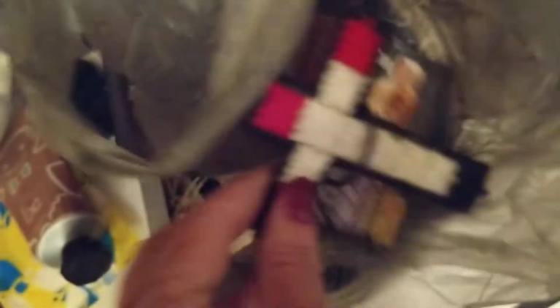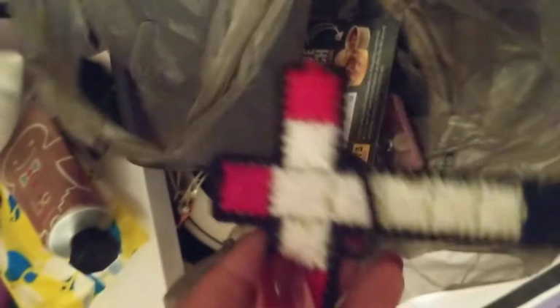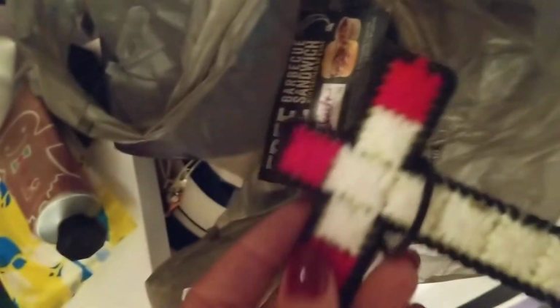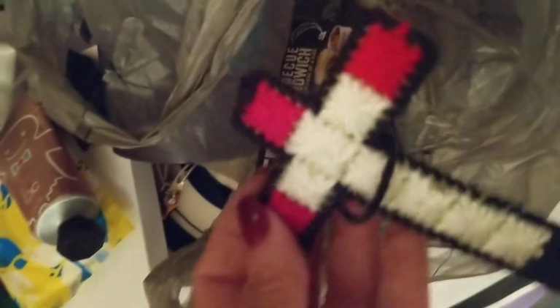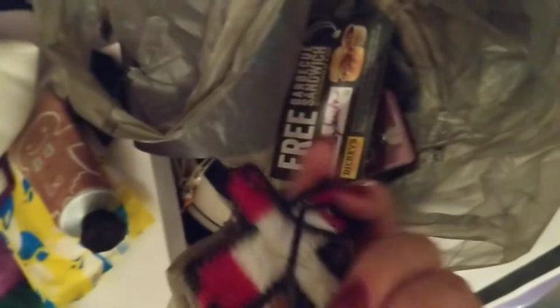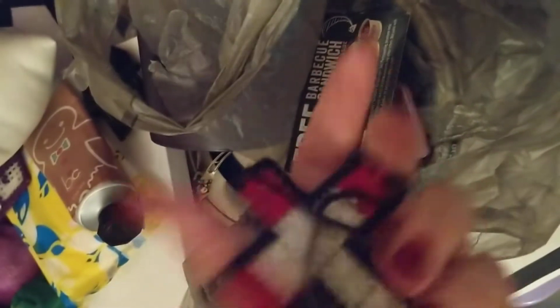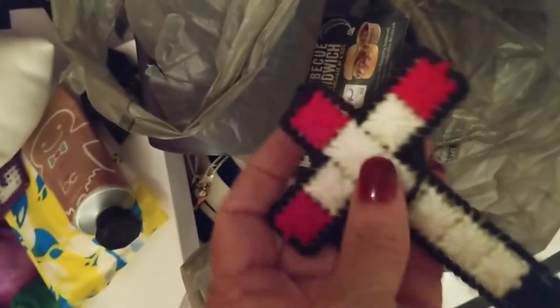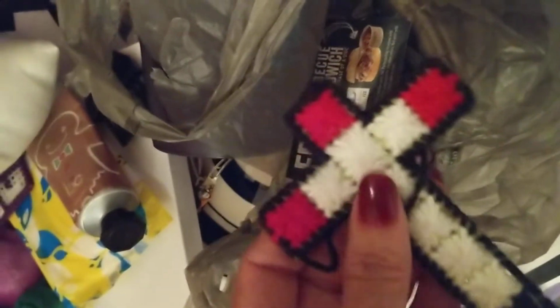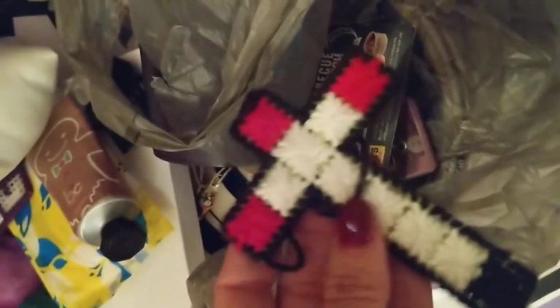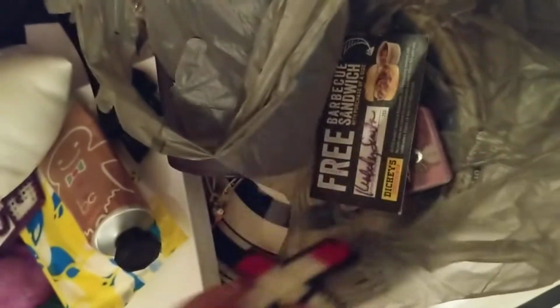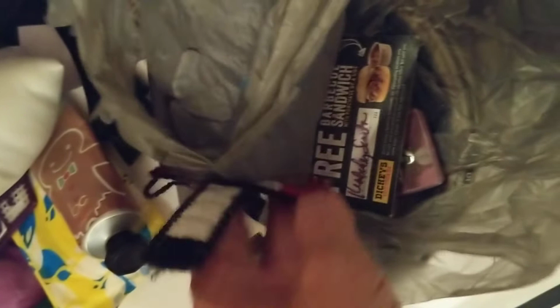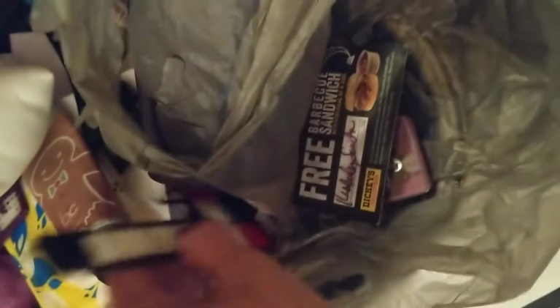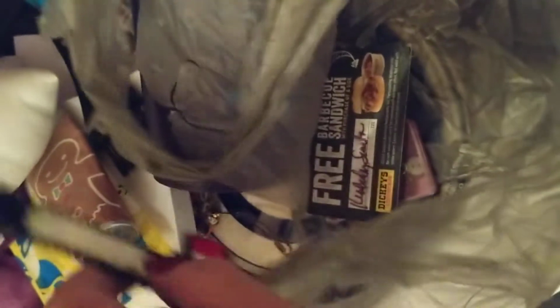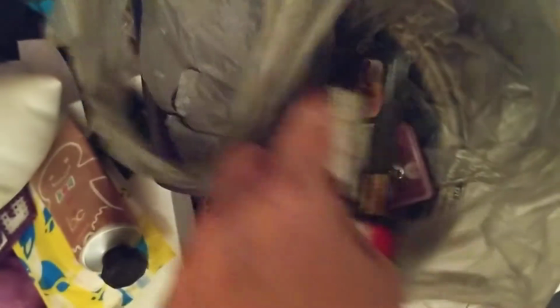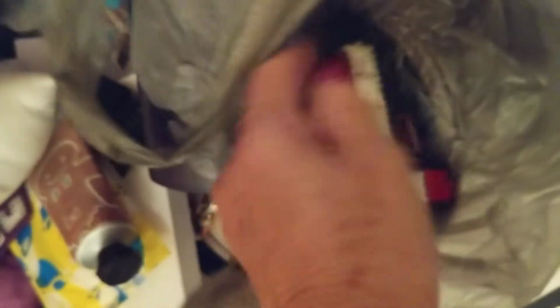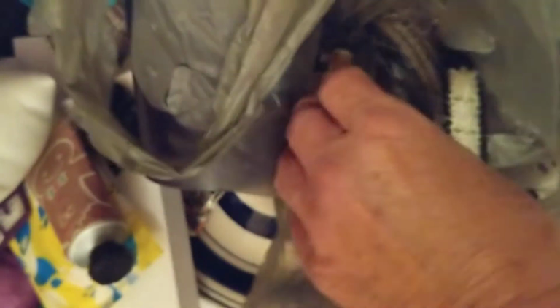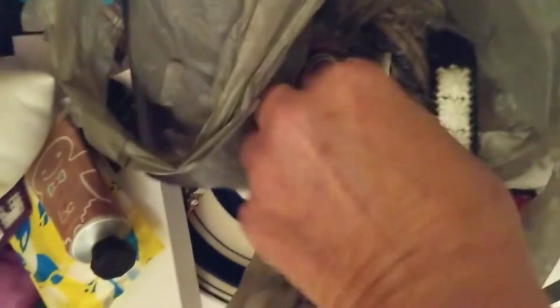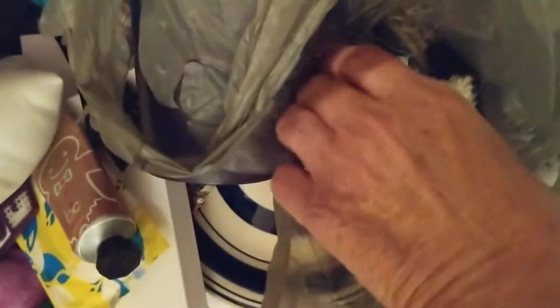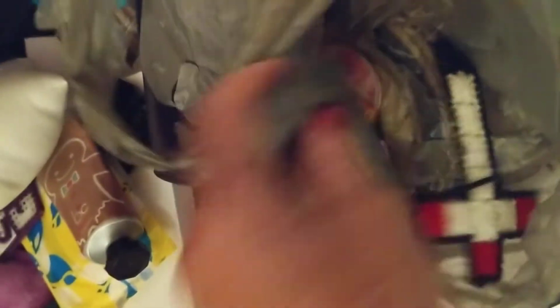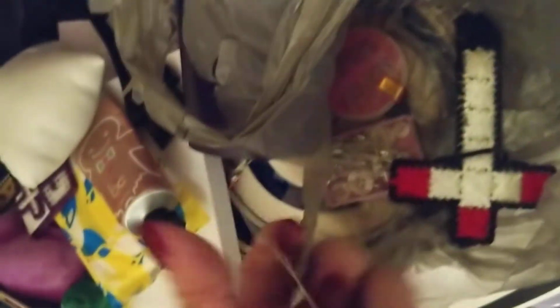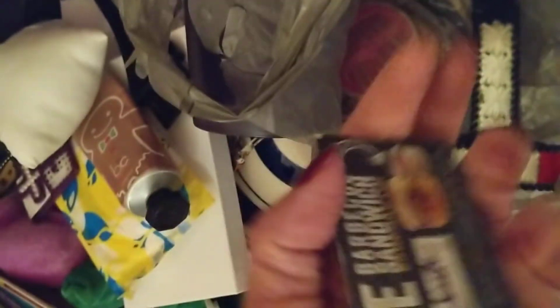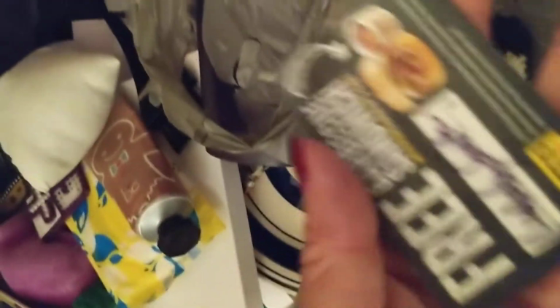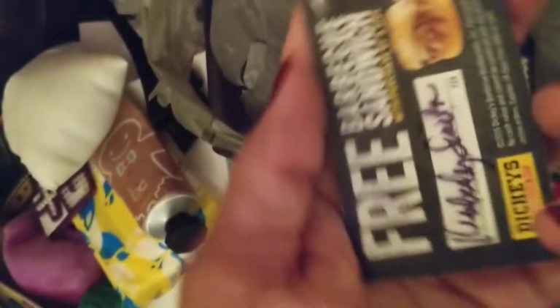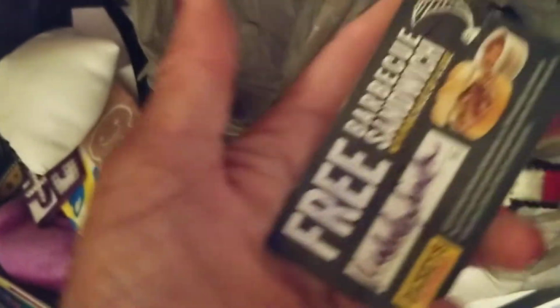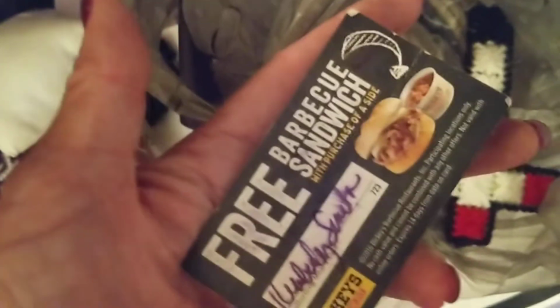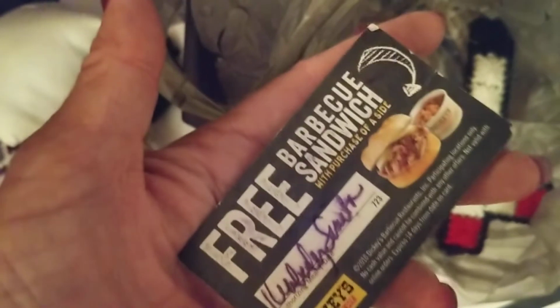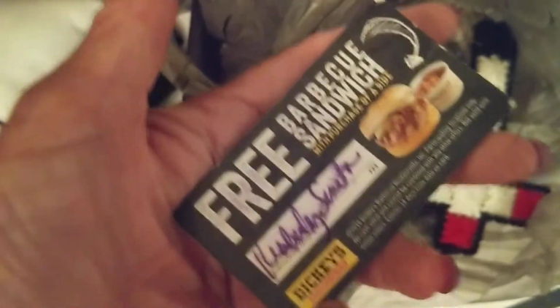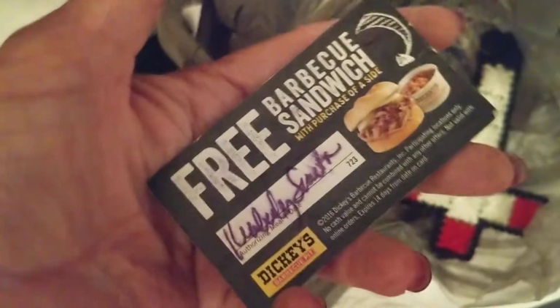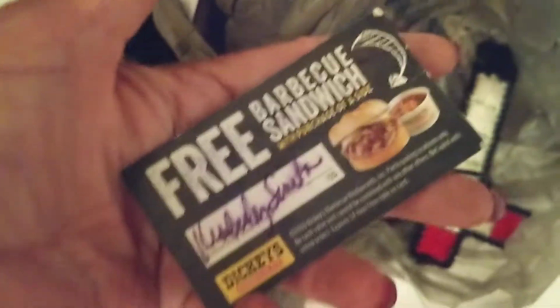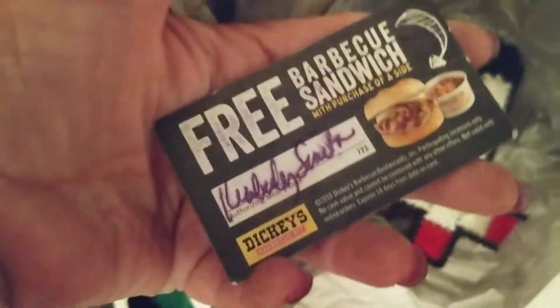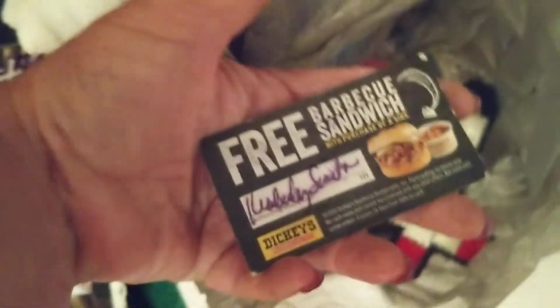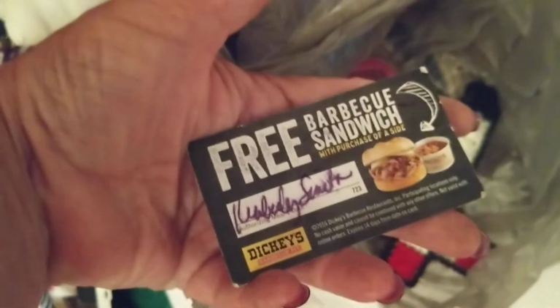Some more little decorations — cross. What is this? Three barbecue sandwiches from Dickie's — how about that? That'd come in handy.